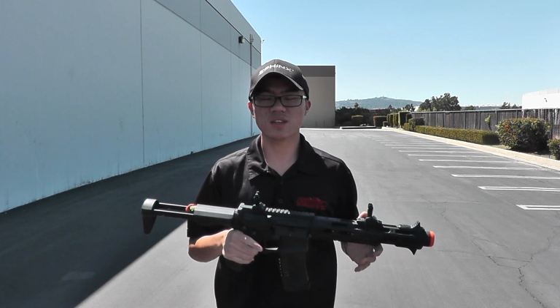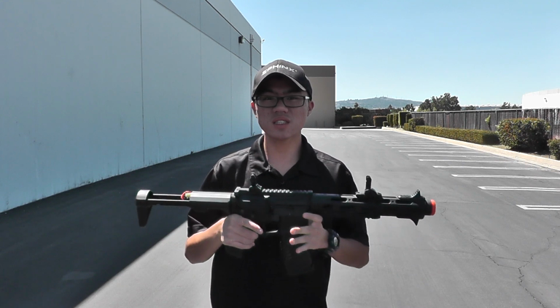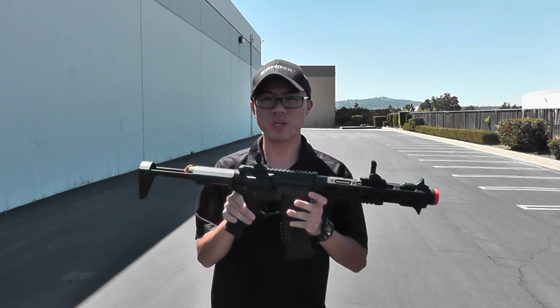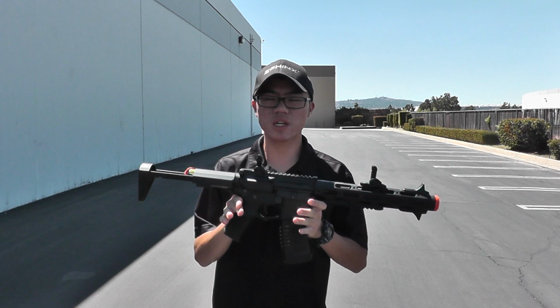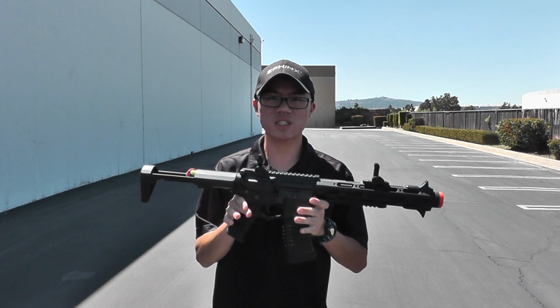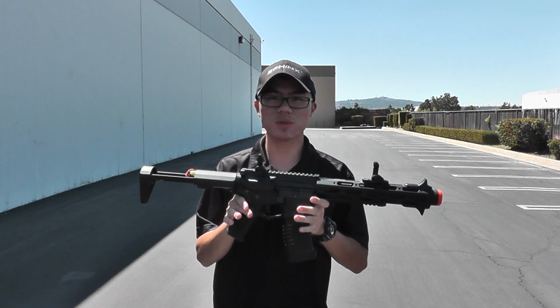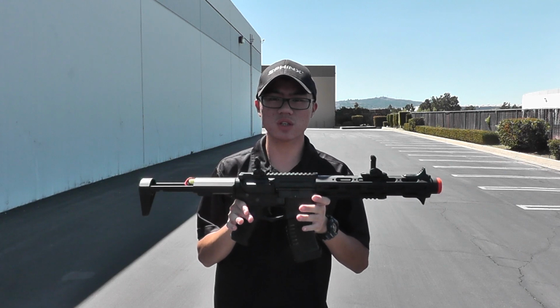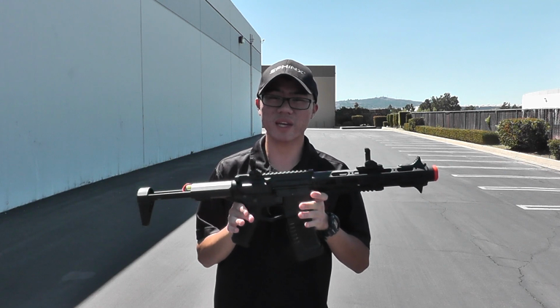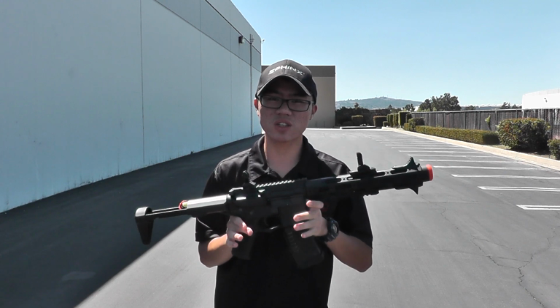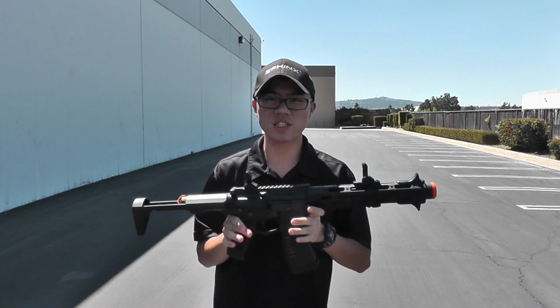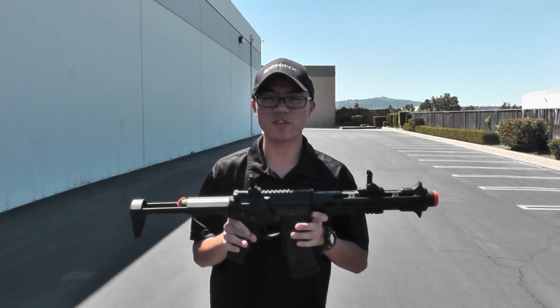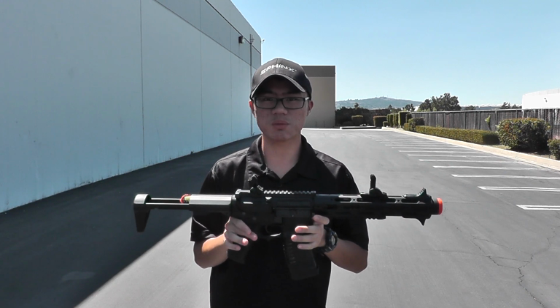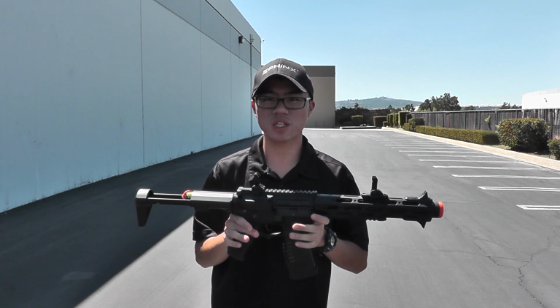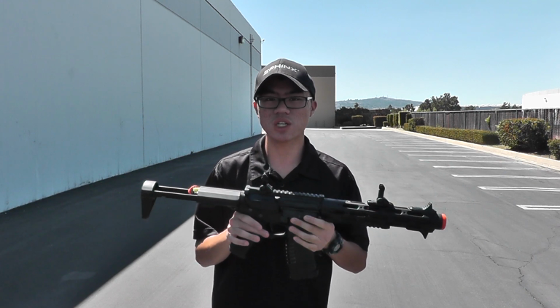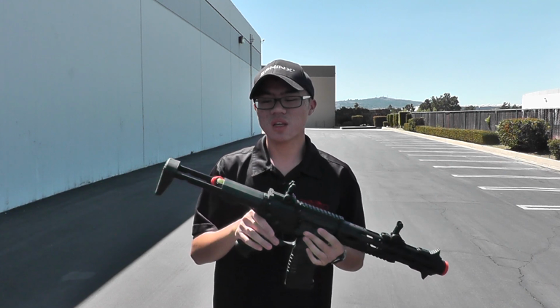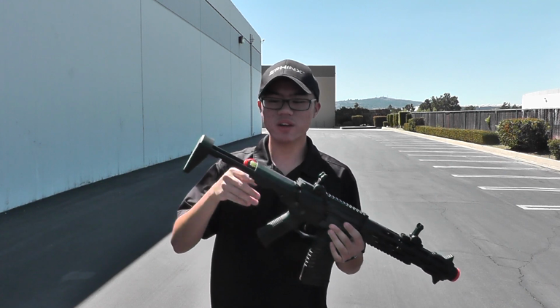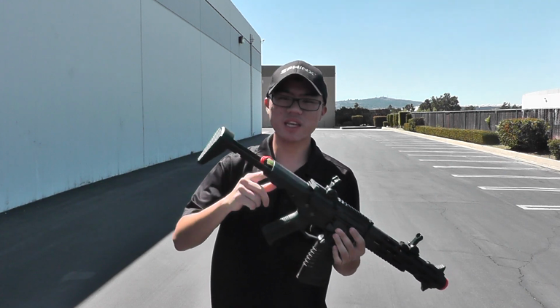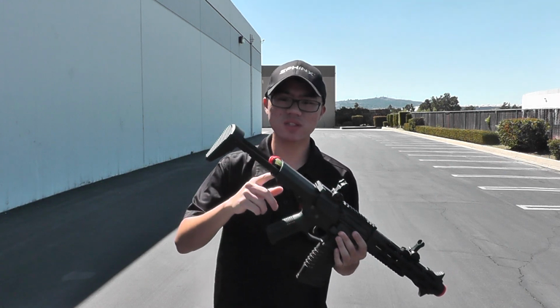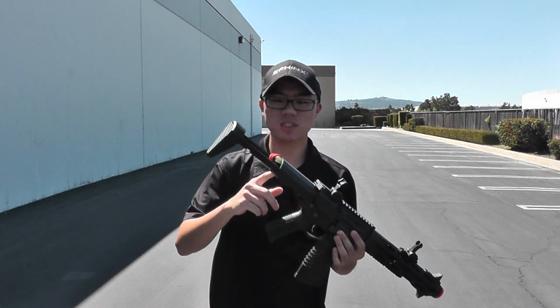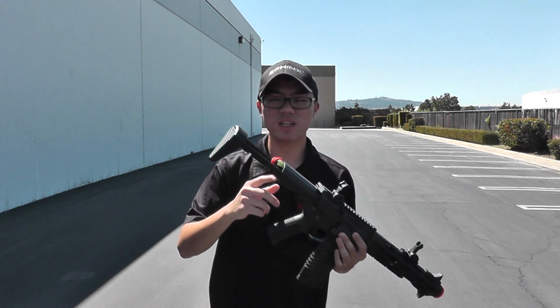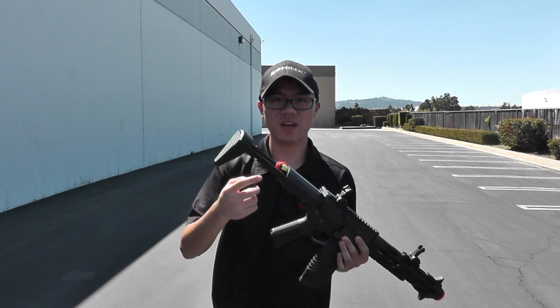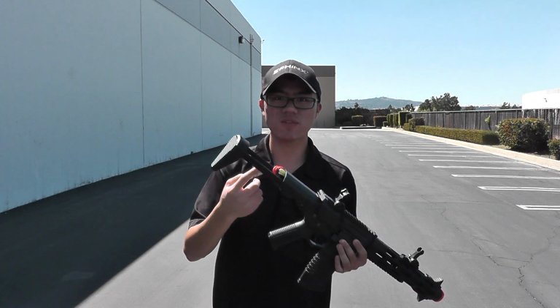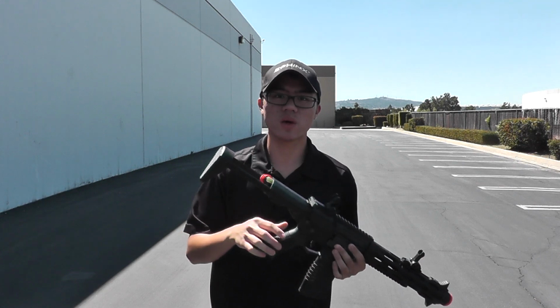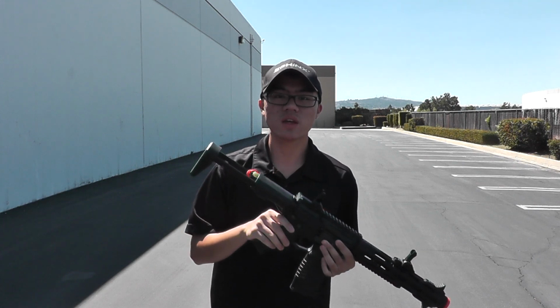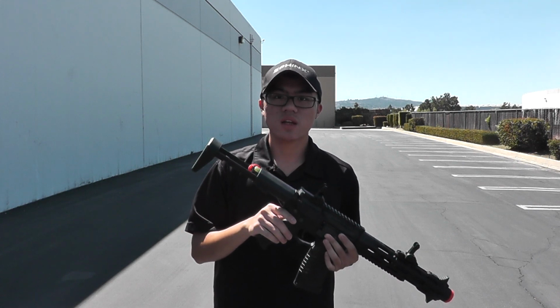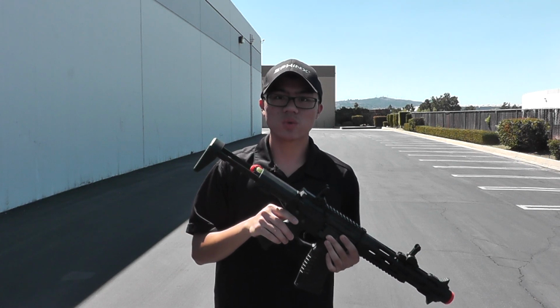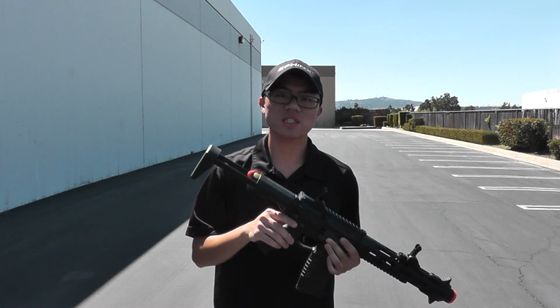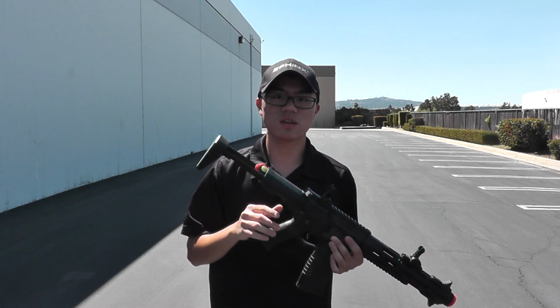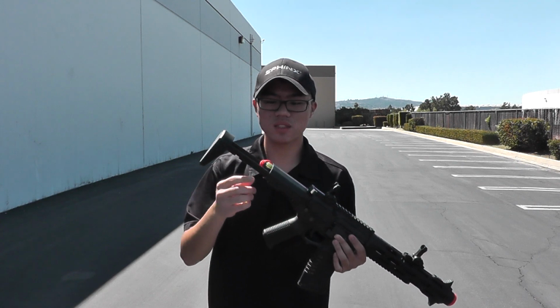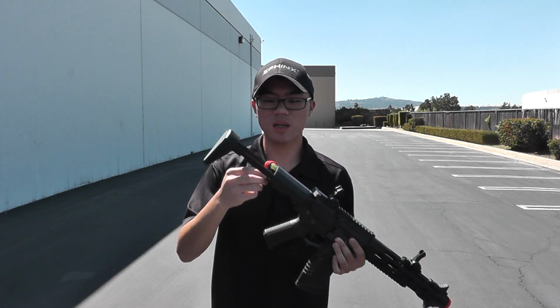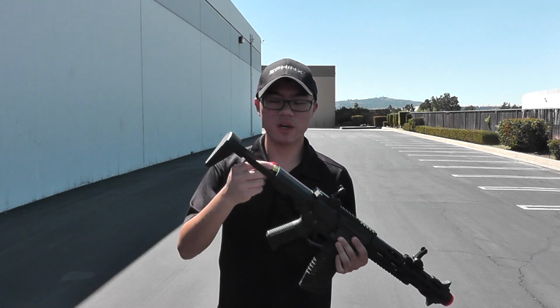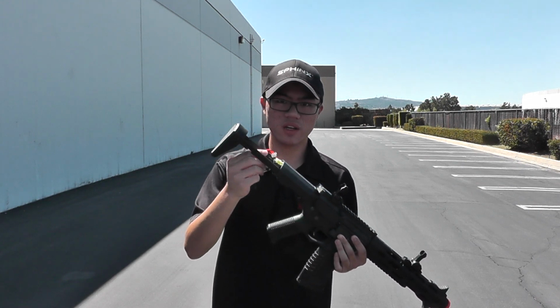This is a pre-production sample so some external and internal features may change. The battery is housed in the stock and I have a number one 20C stick lipo battery here.